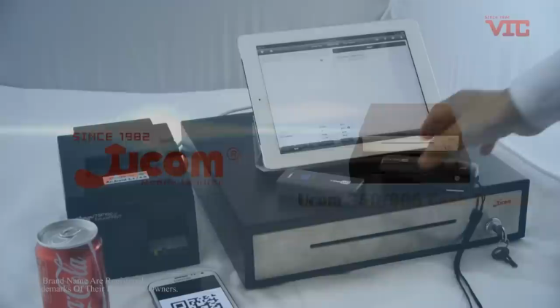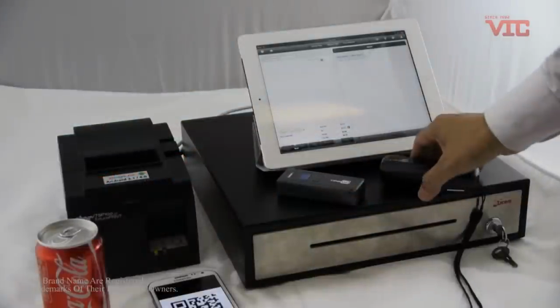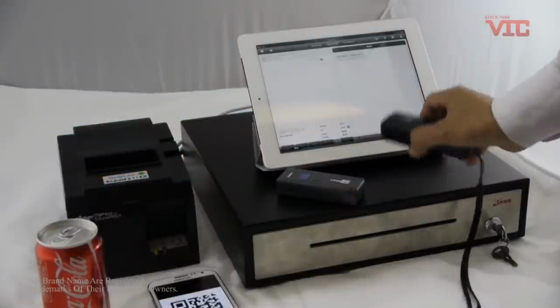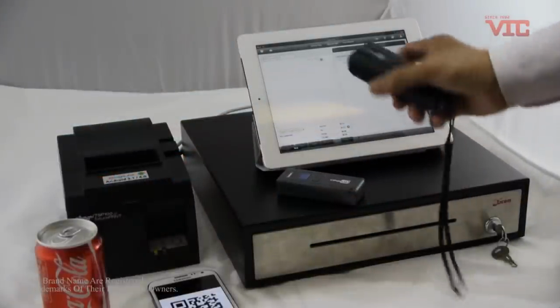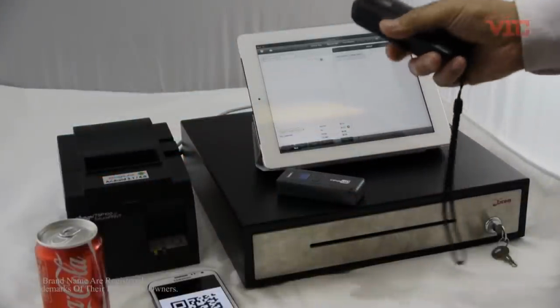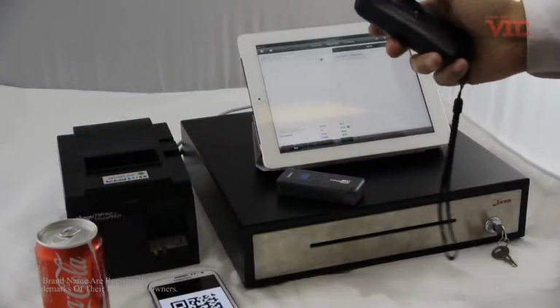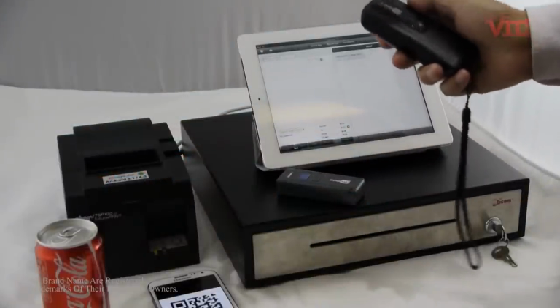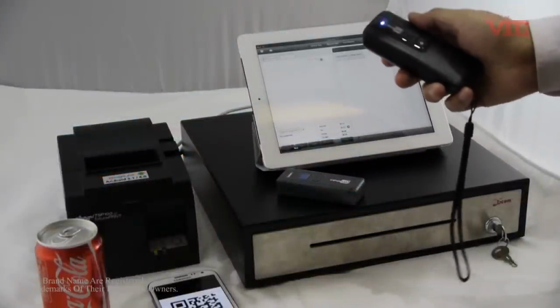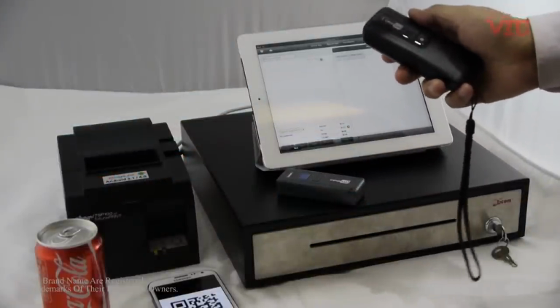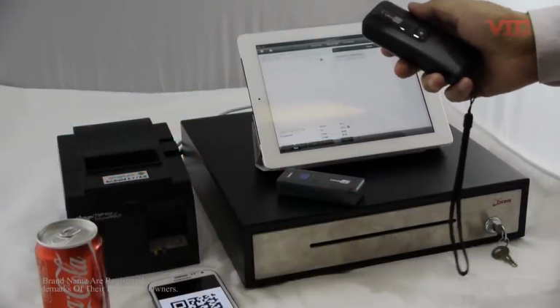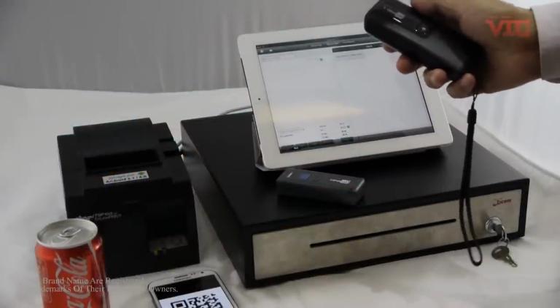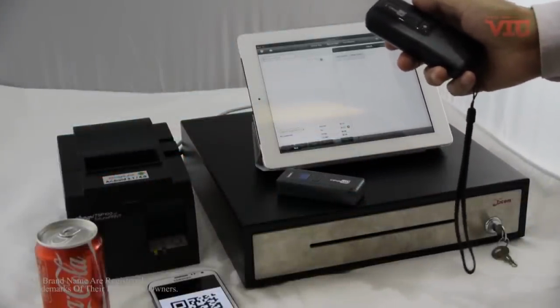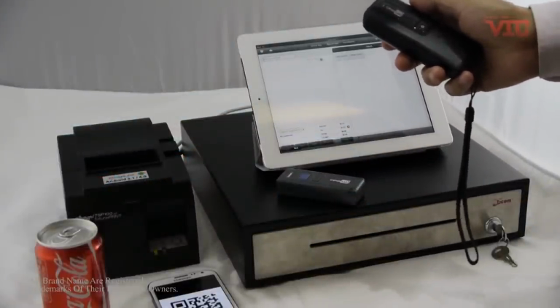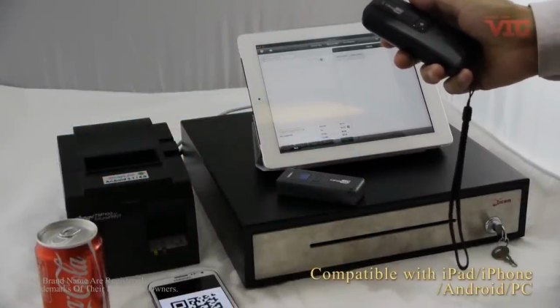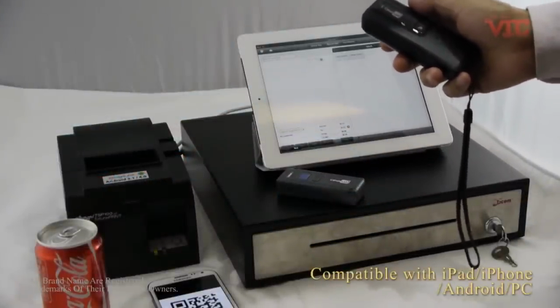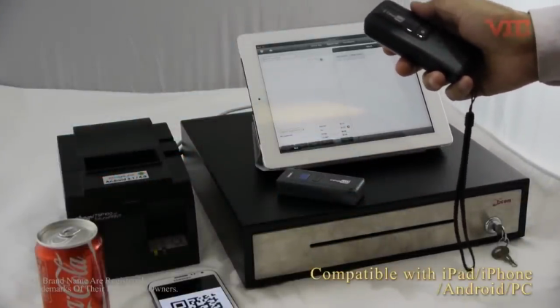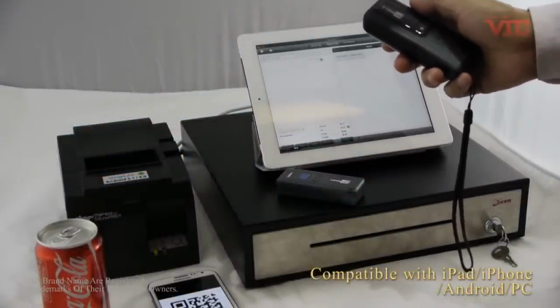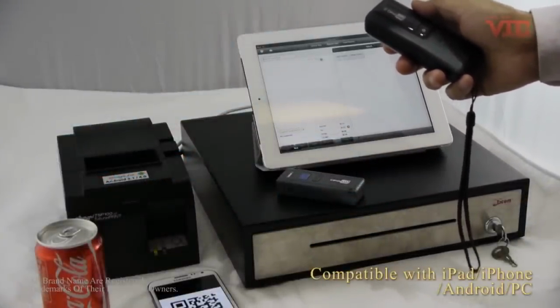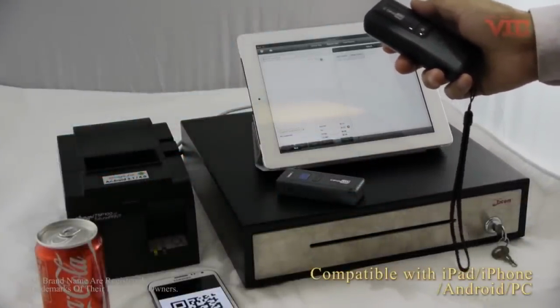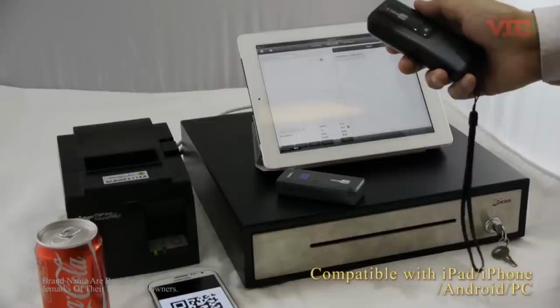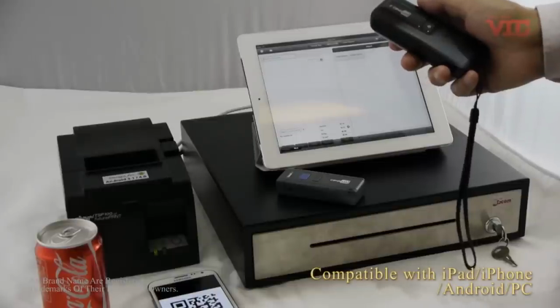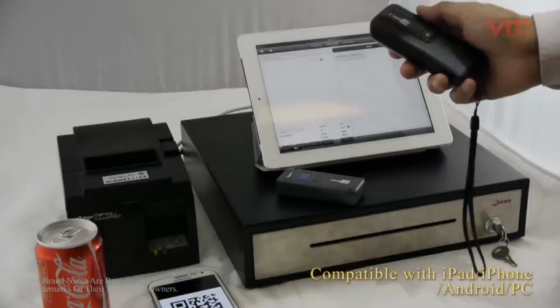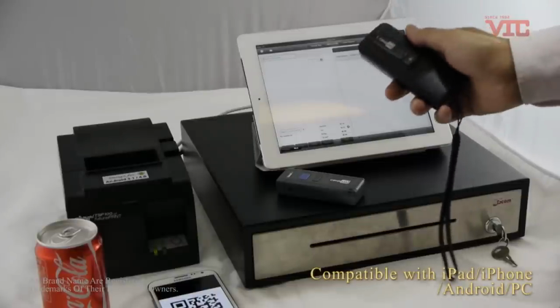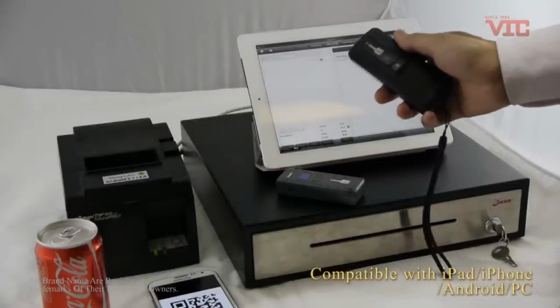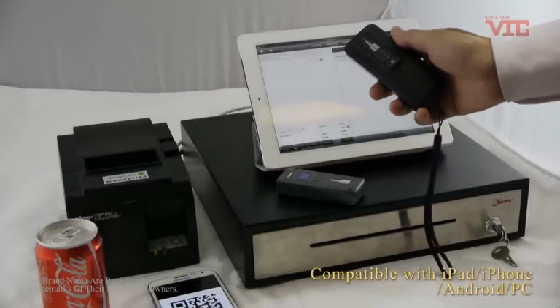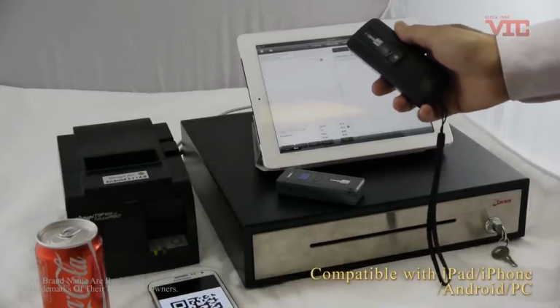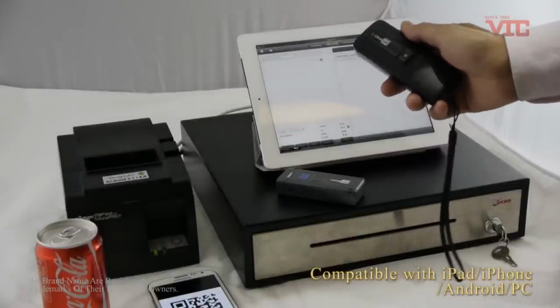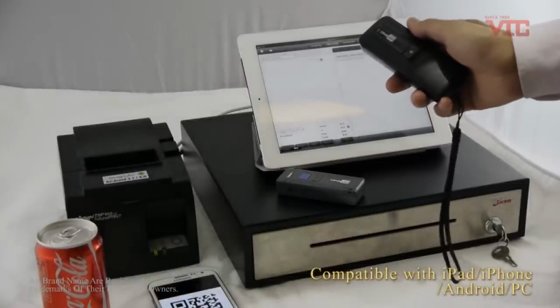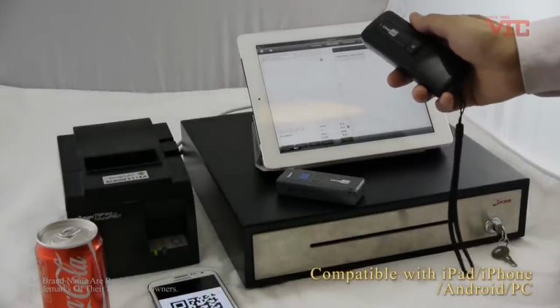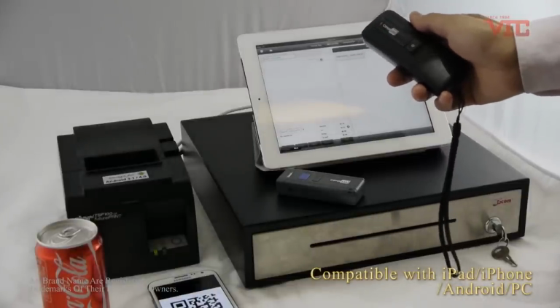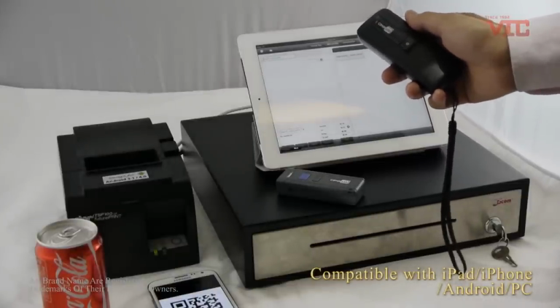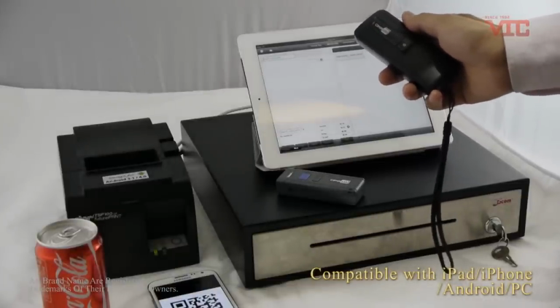Hi, I'm Joseph from VIC.HK. I want to introduce the POS hardware that is fully compatible with iPhone or iPad POS apps.